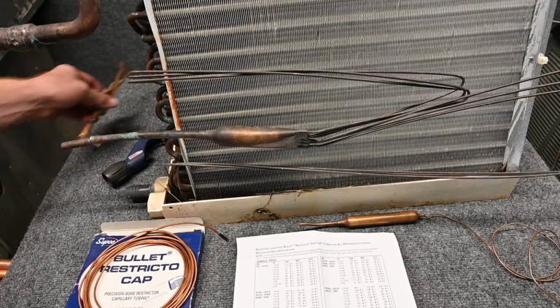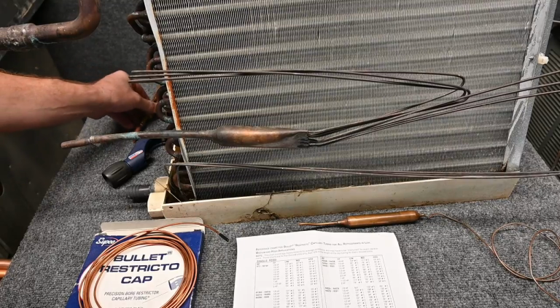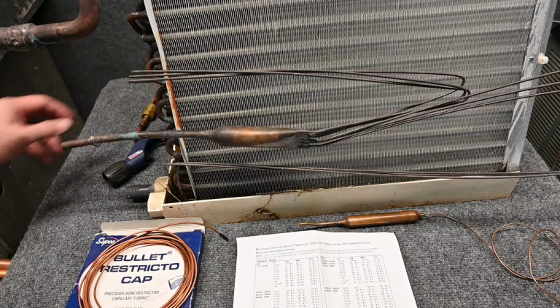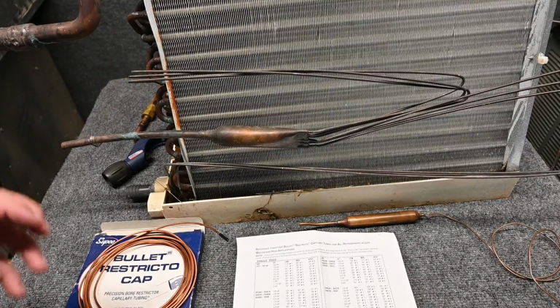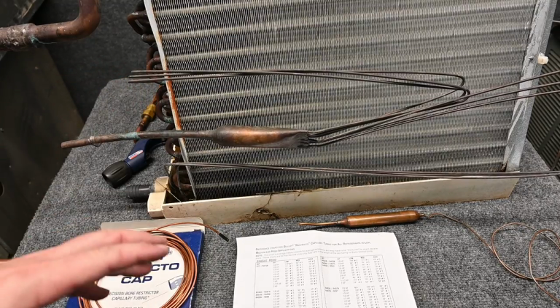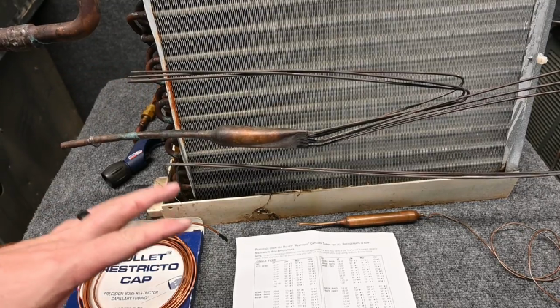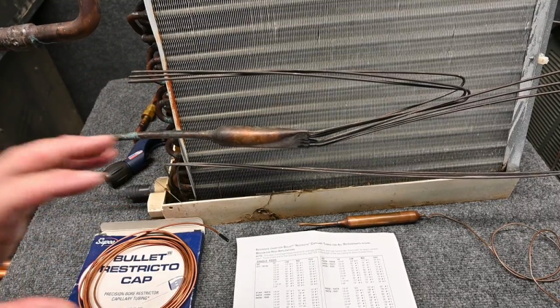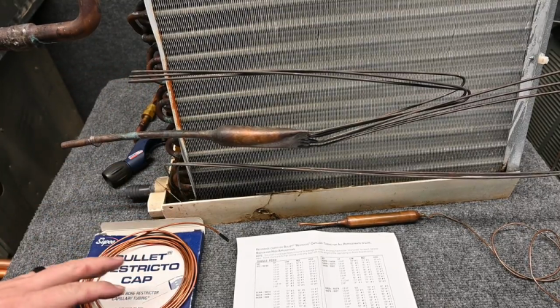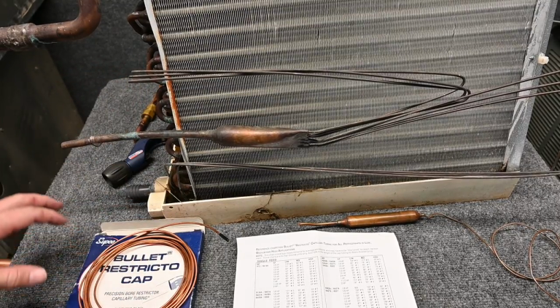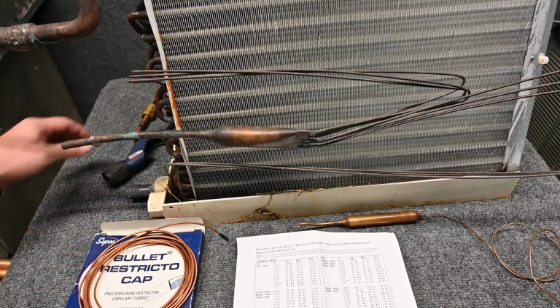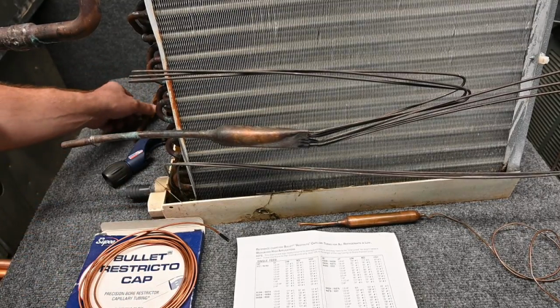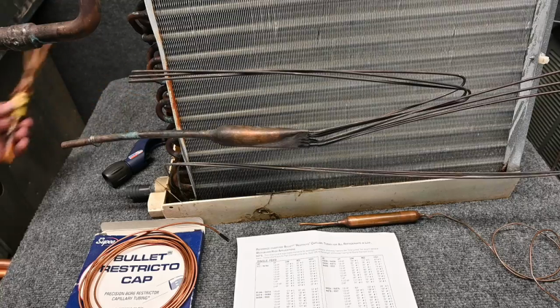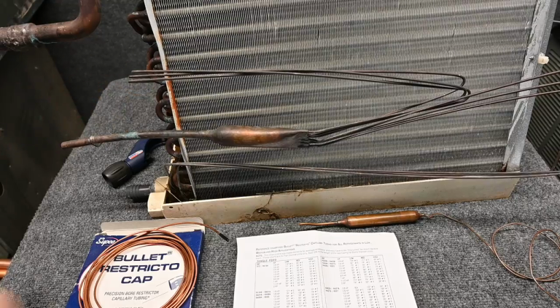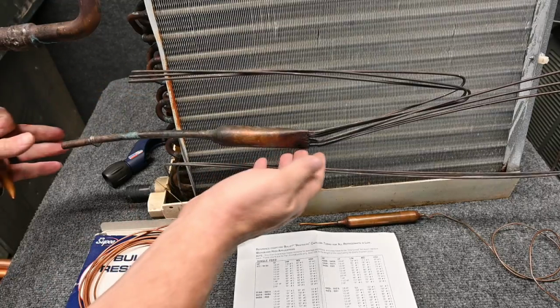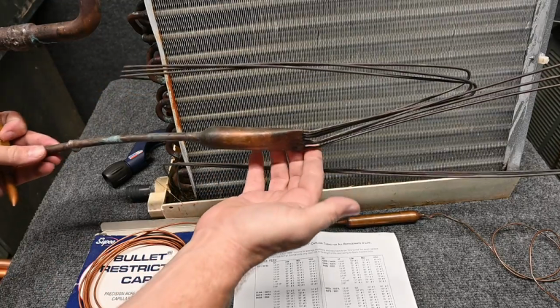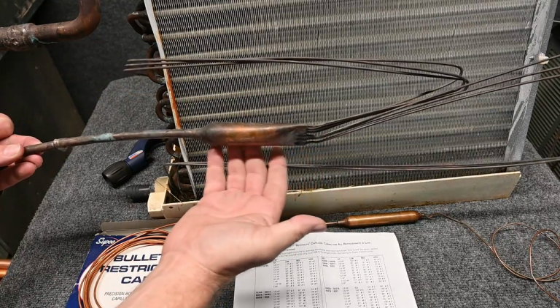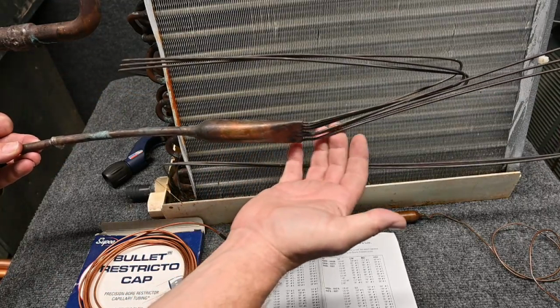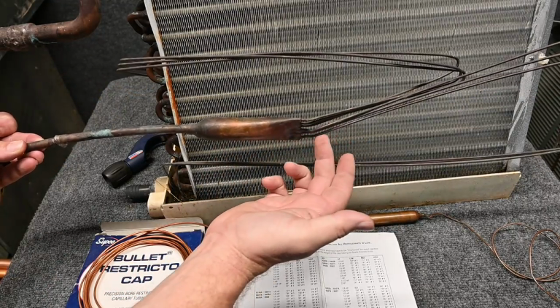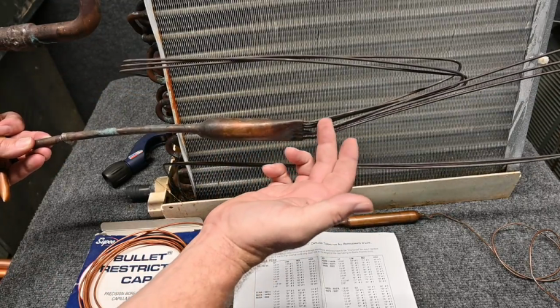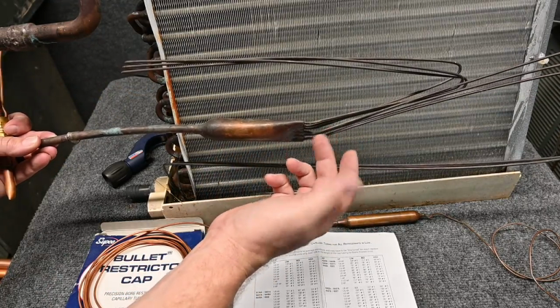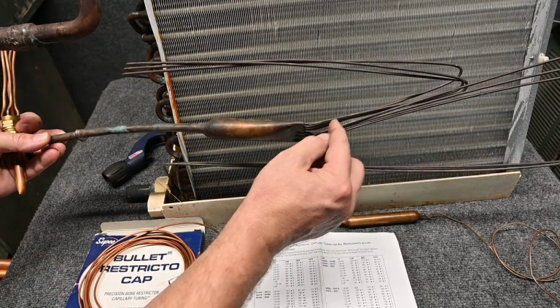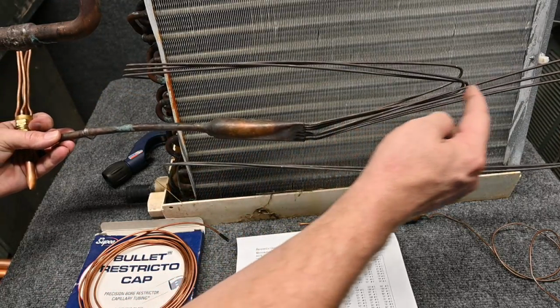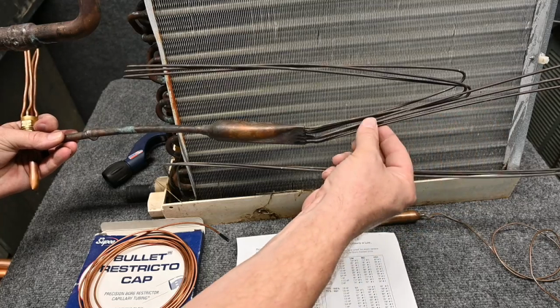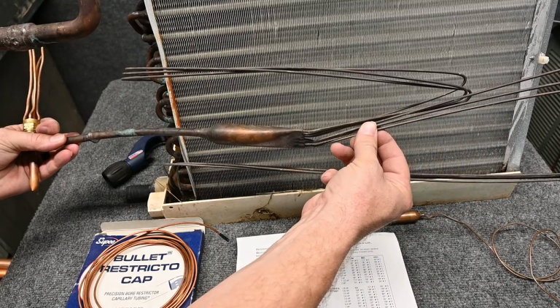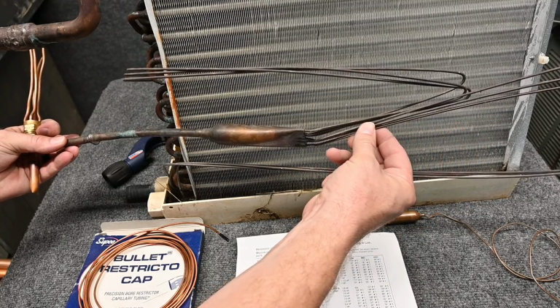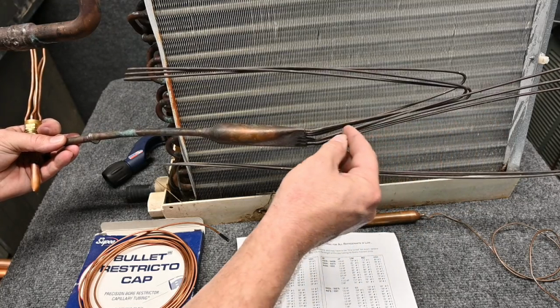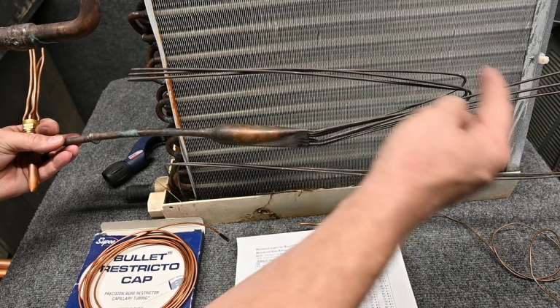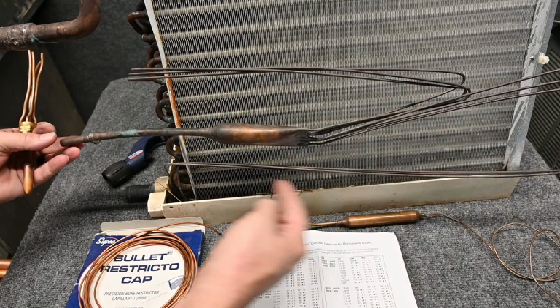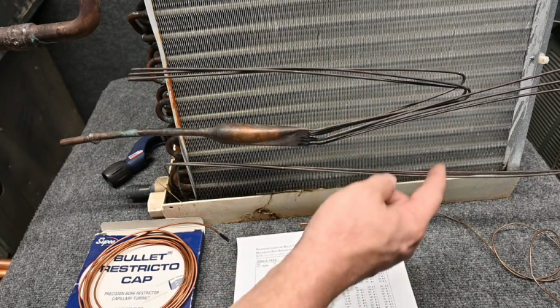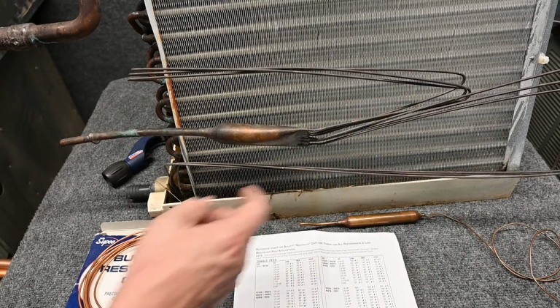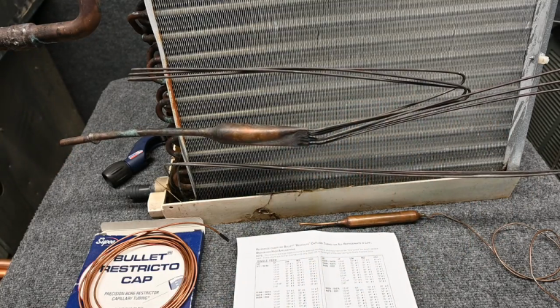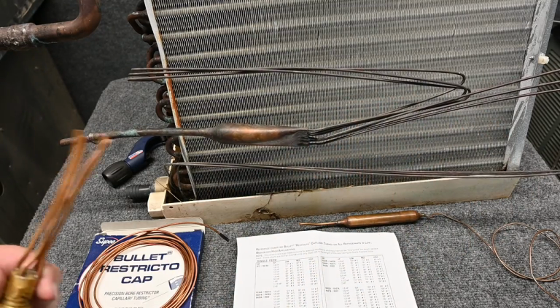Take a look again at these capillary tubes. Remember, capillary tubes are not distribution tubes. Here, this is a capillary tube system — all these little bitty tubes. The size and the length of these tubes is what meters refrigerant.